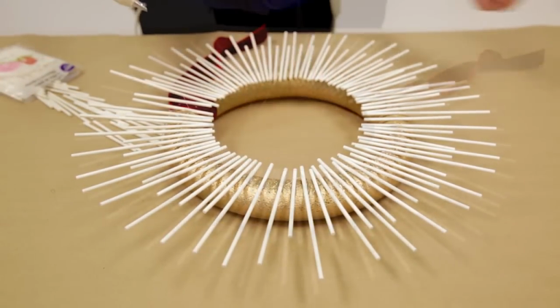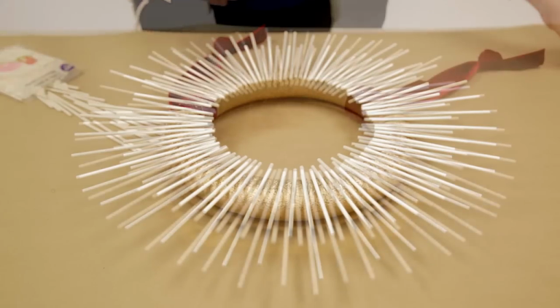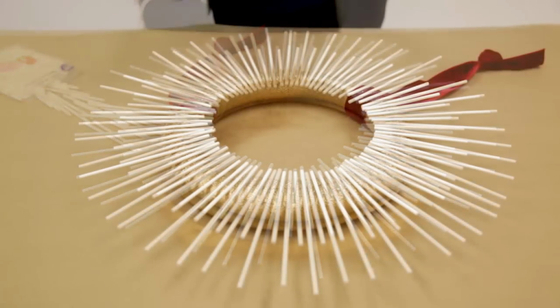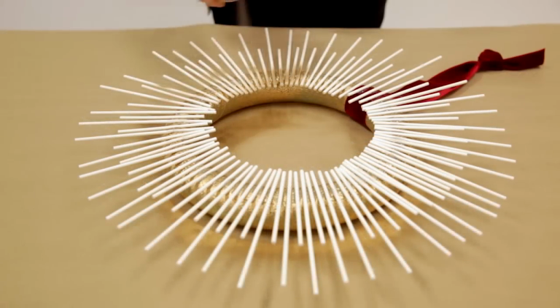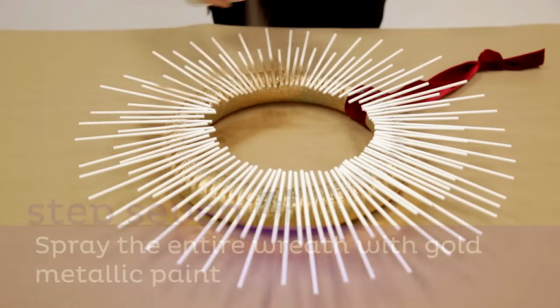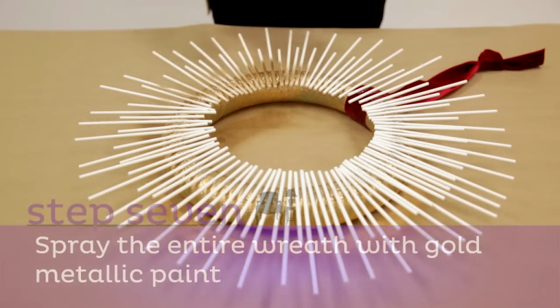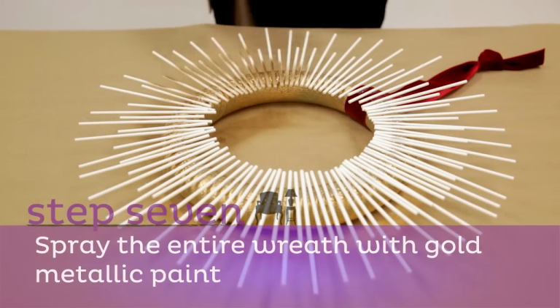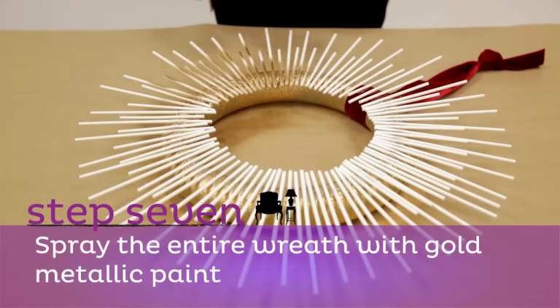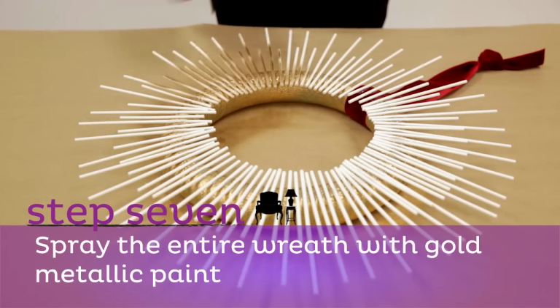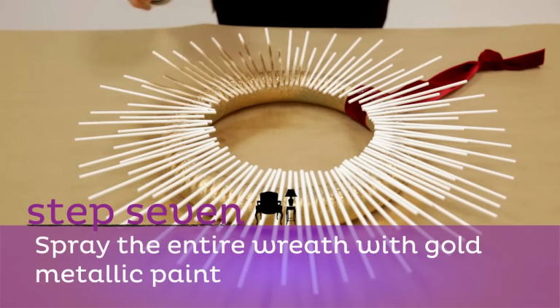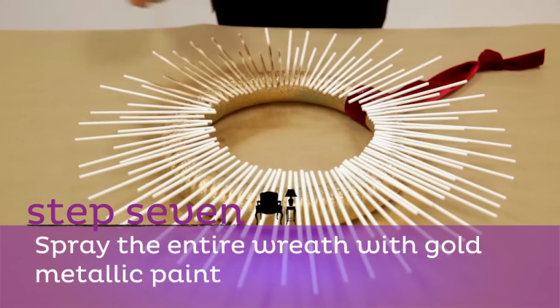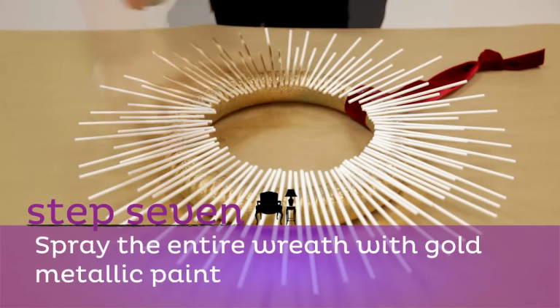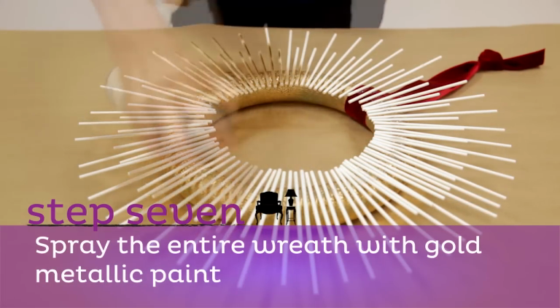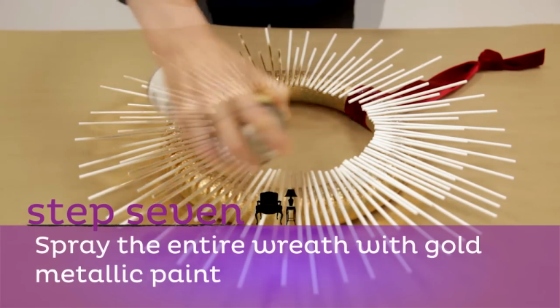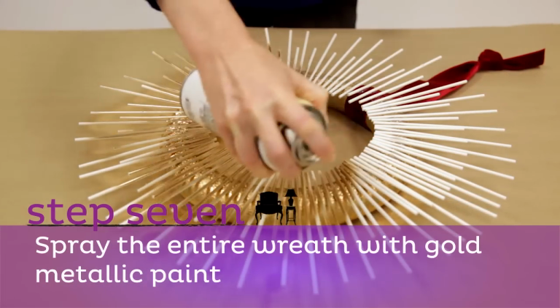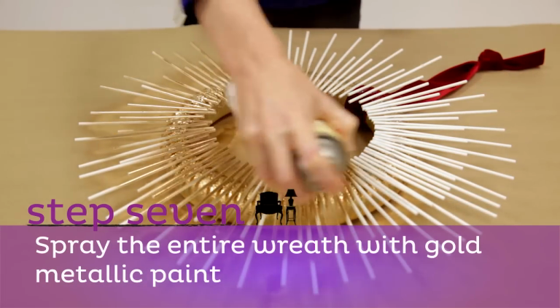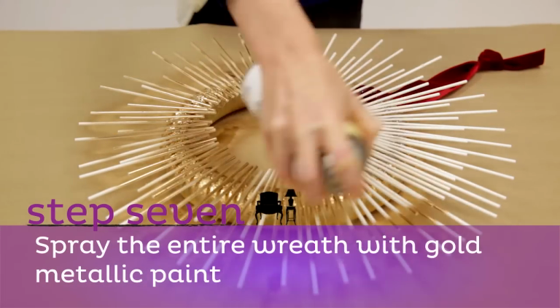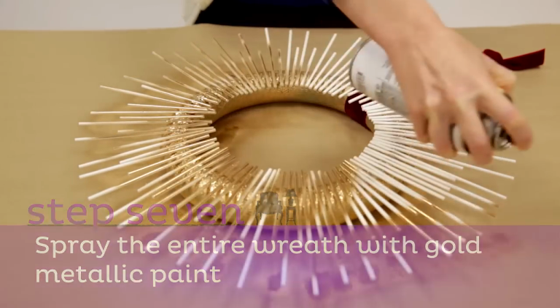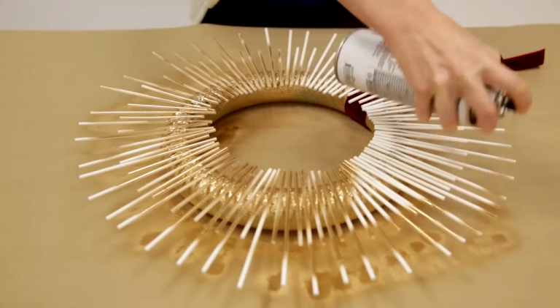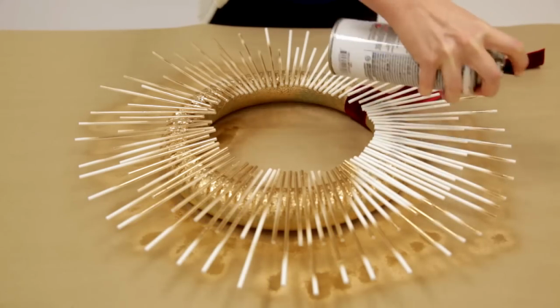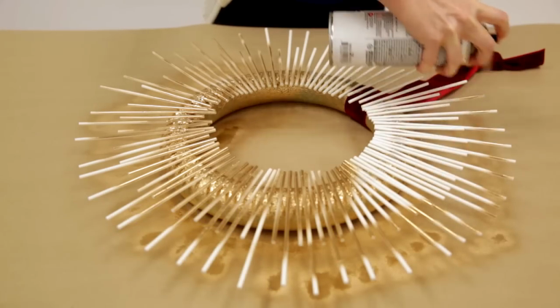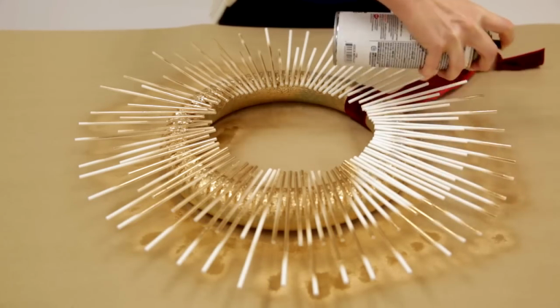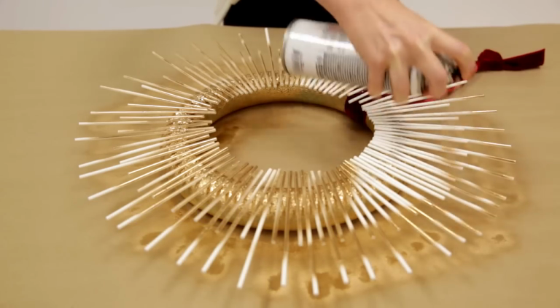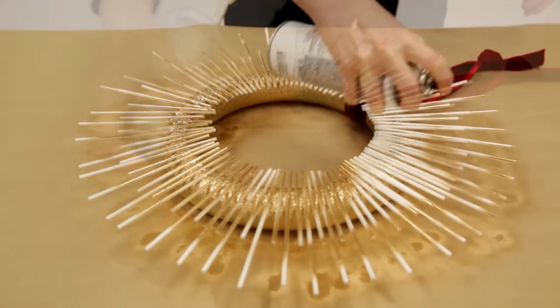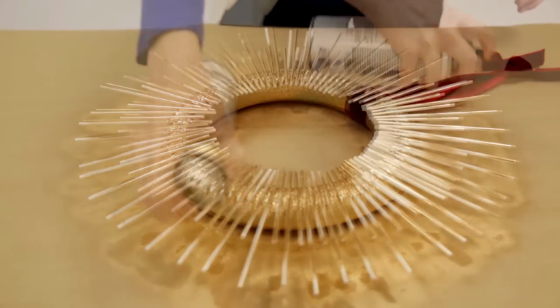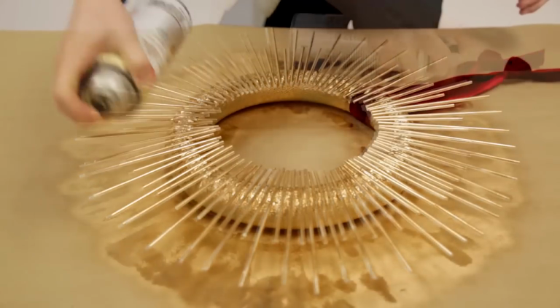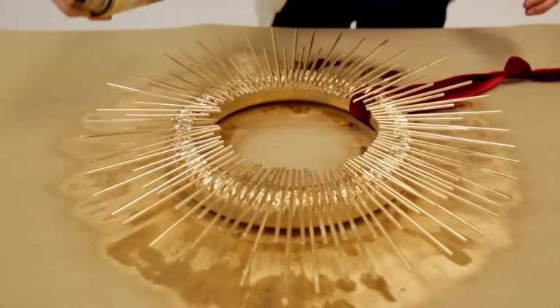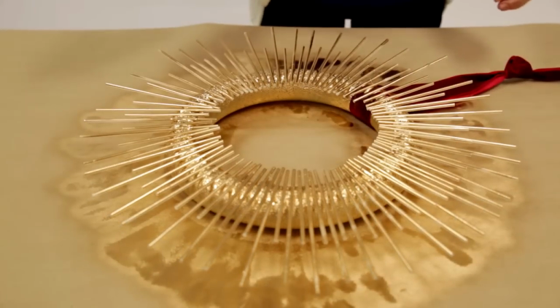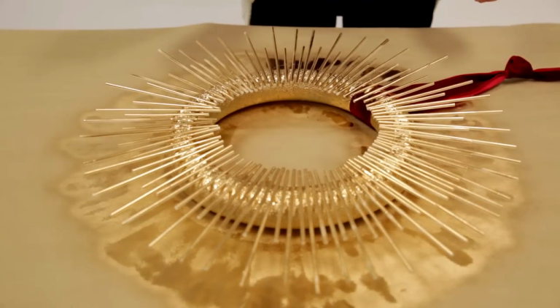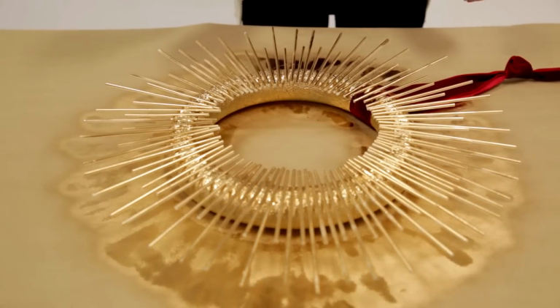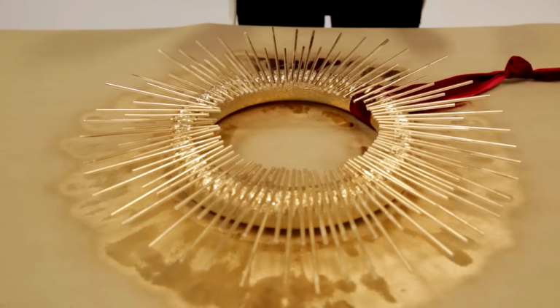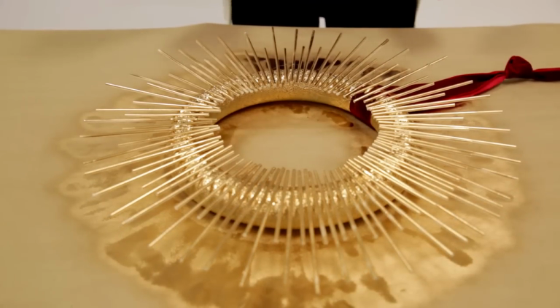Step seven: when the glue has dried, spray the entire wreath with gold metallic paint. Be sure to spray the front and back along with the ends of the sticks. Let this dry for at least 30 minutes.